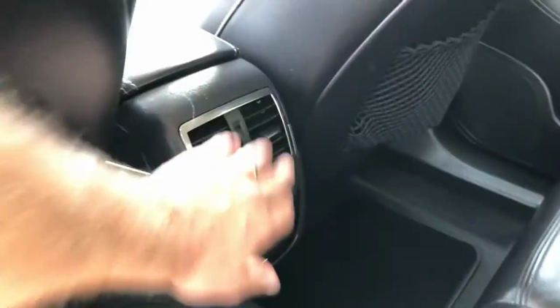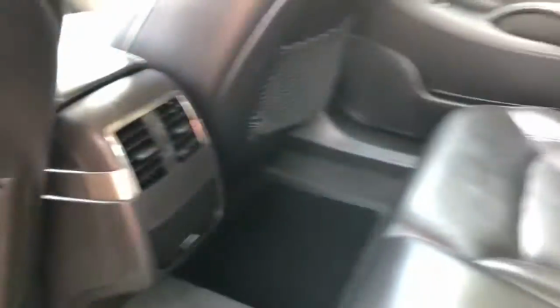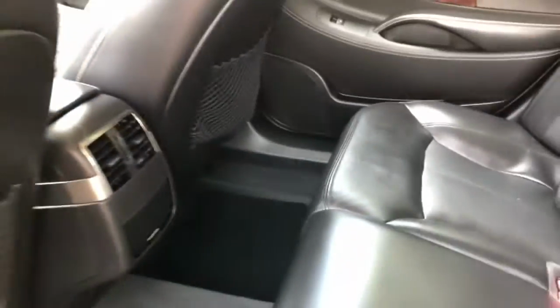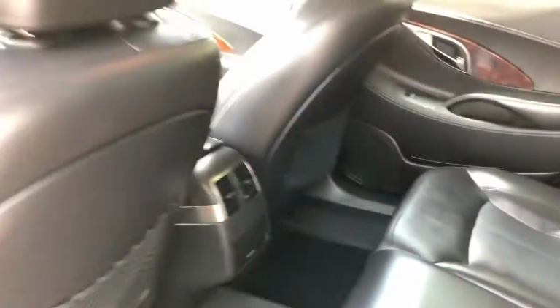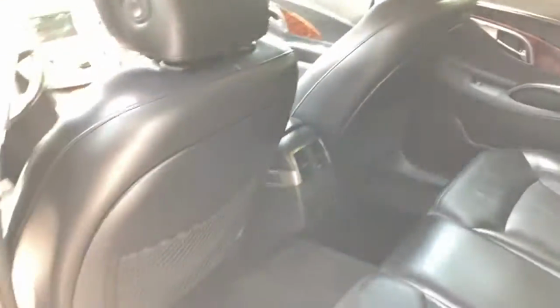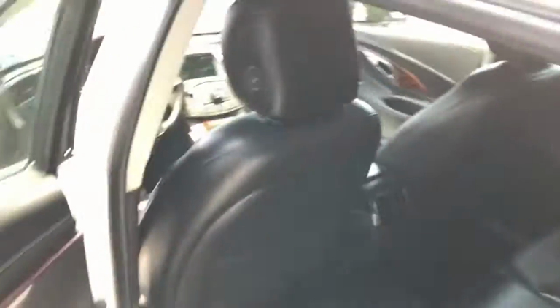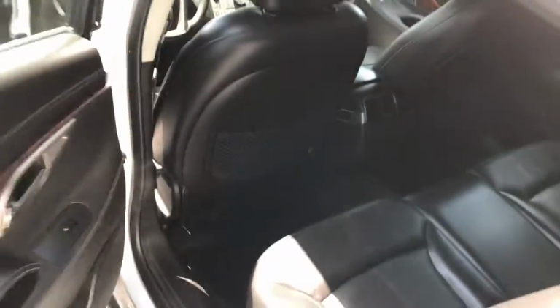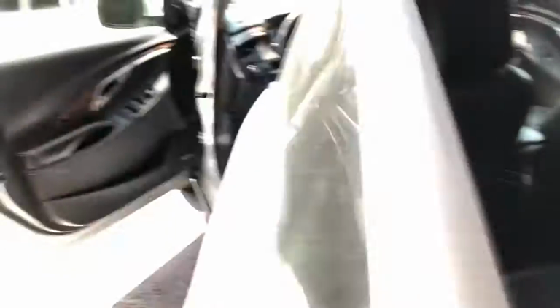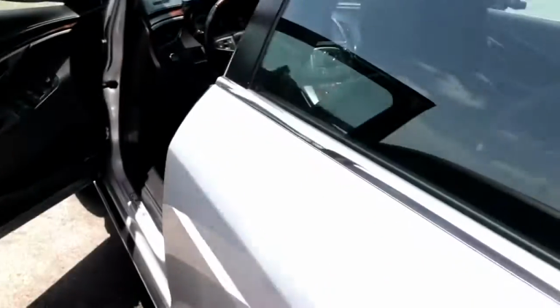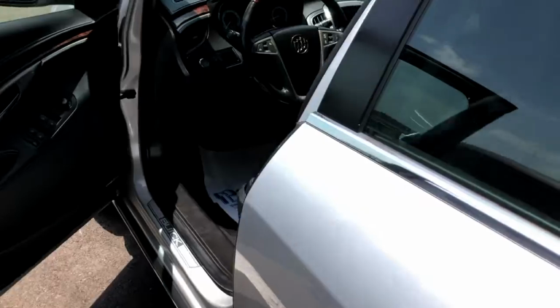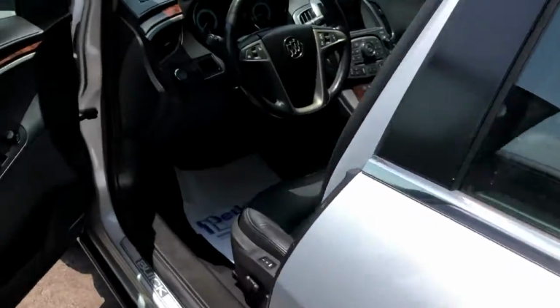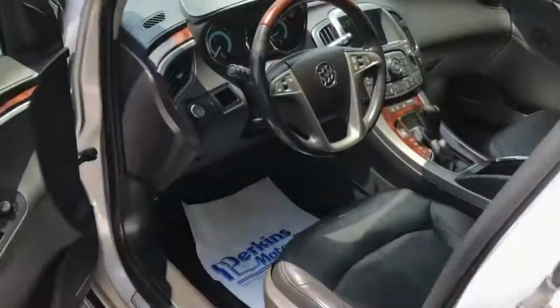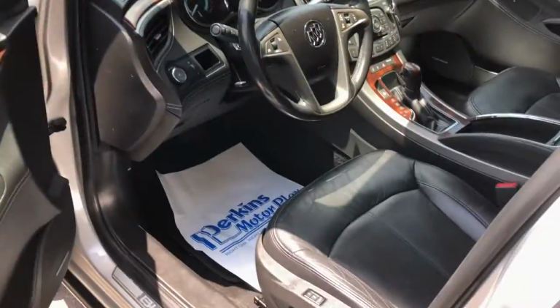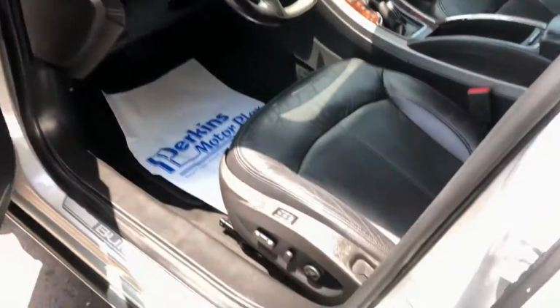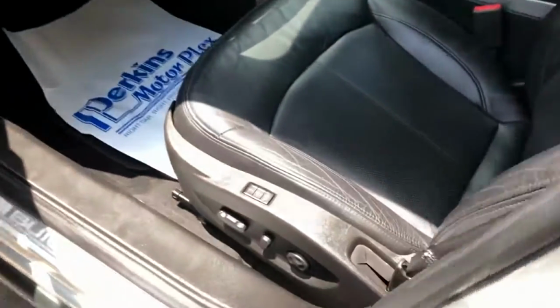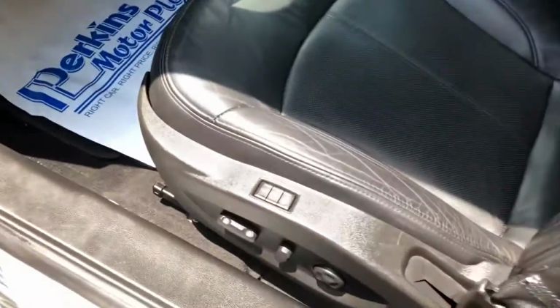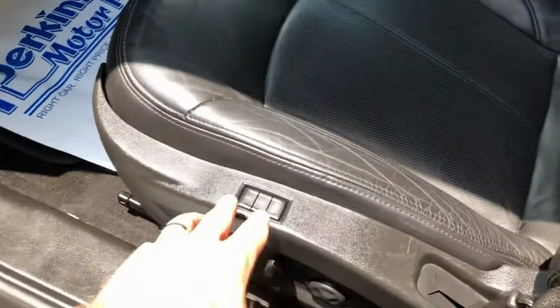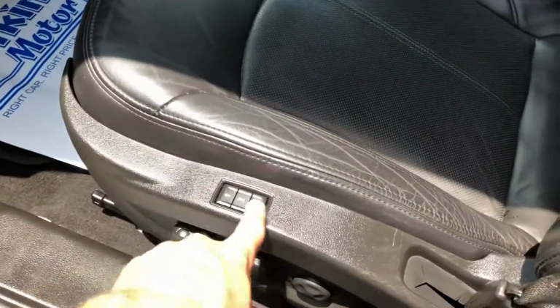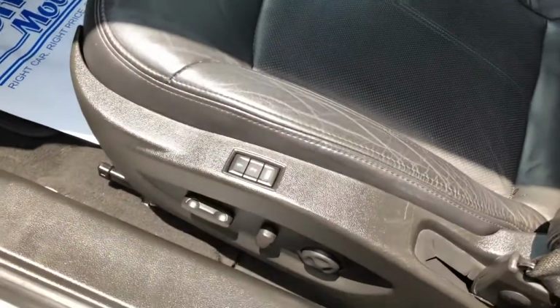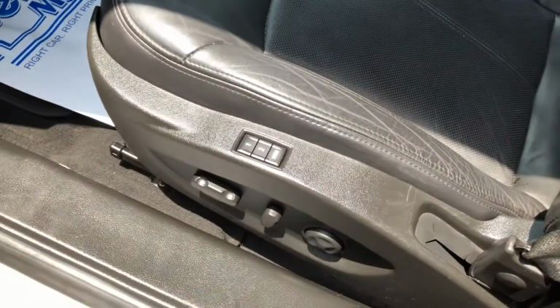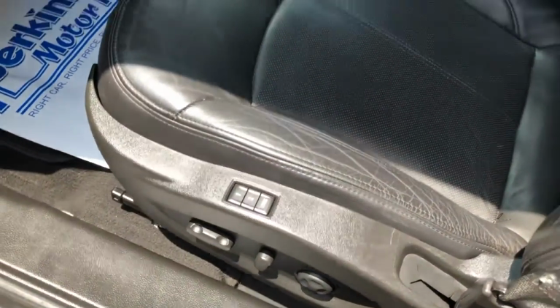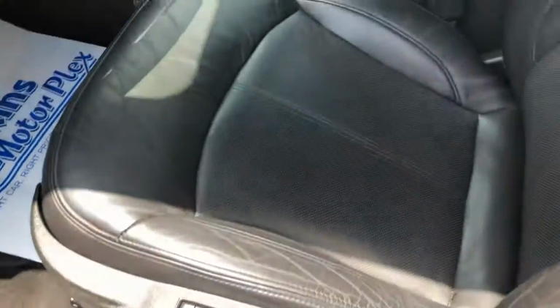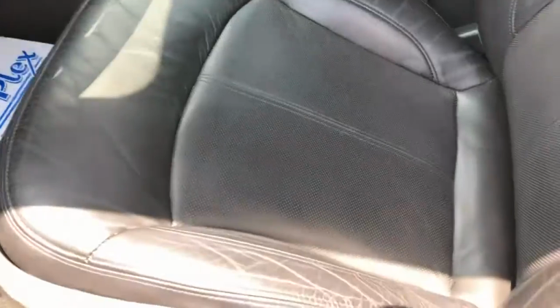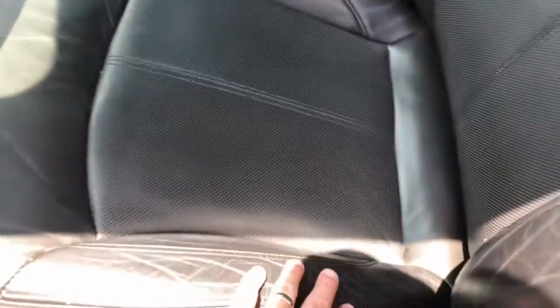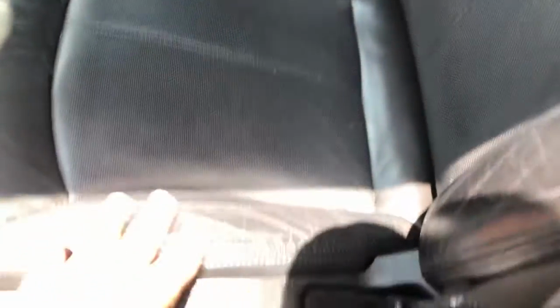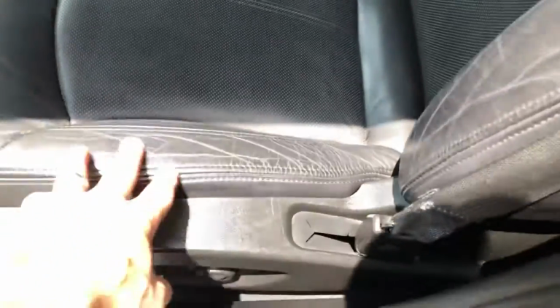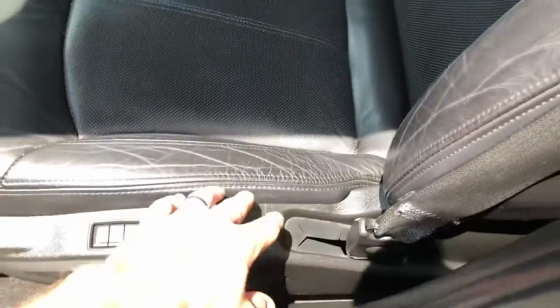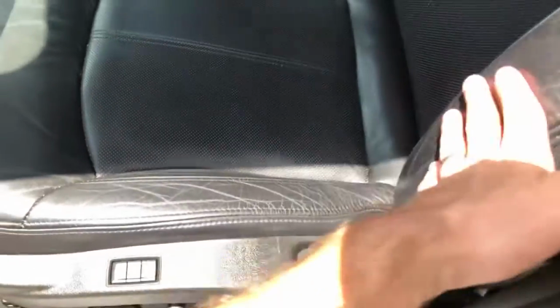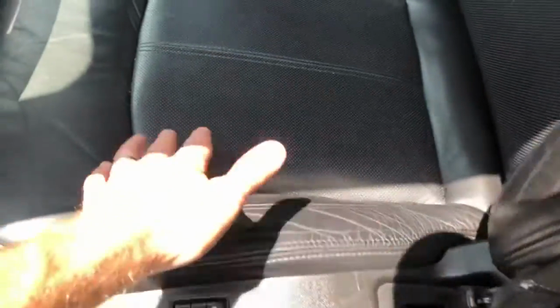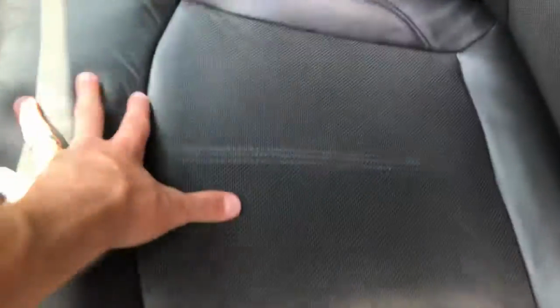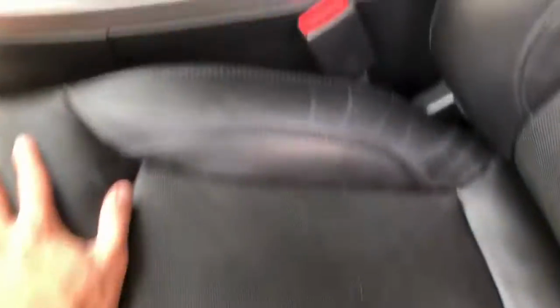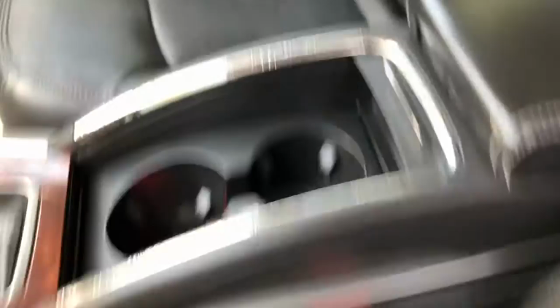Air vents, everything in working order. Memory seat, power seat. You can see a little bit of wrinkling in the leather there, but no rips, no tears — still firm.